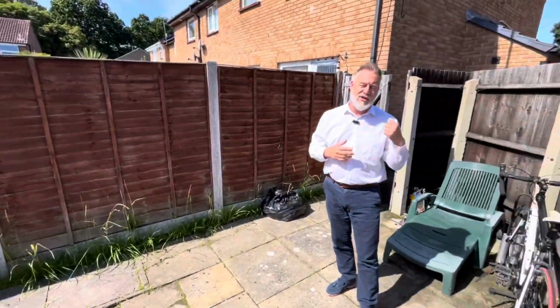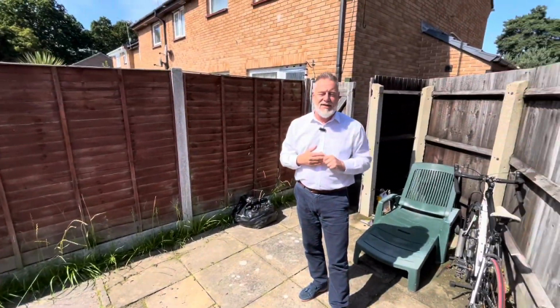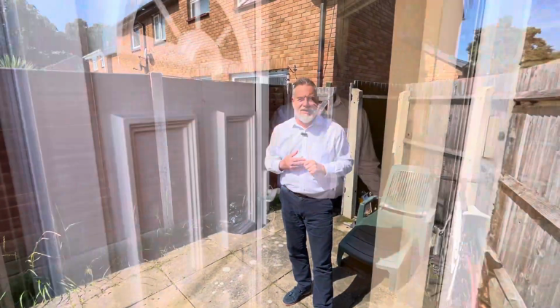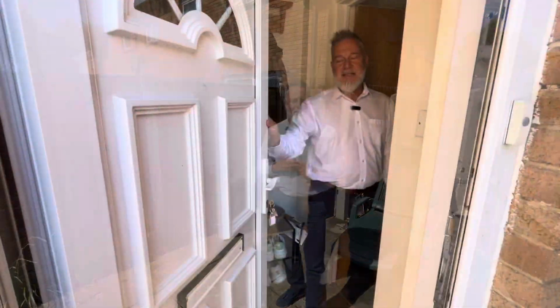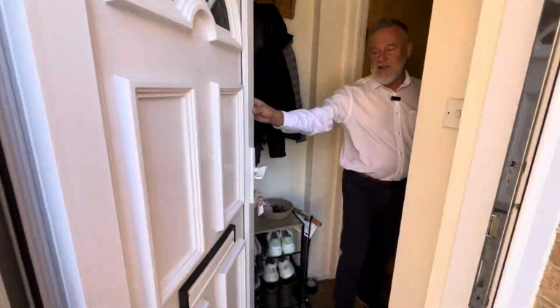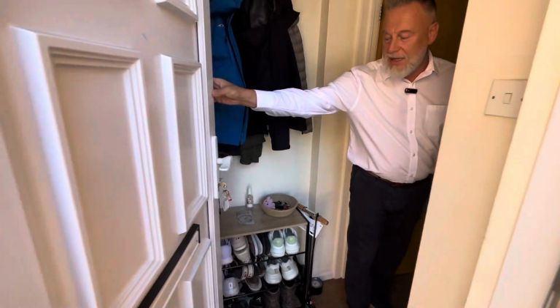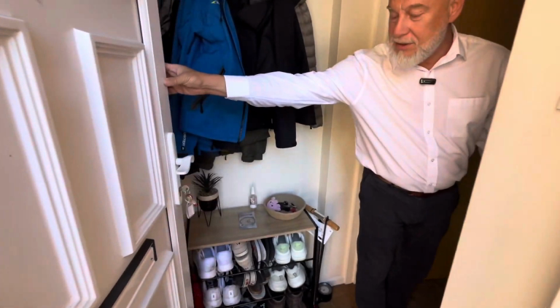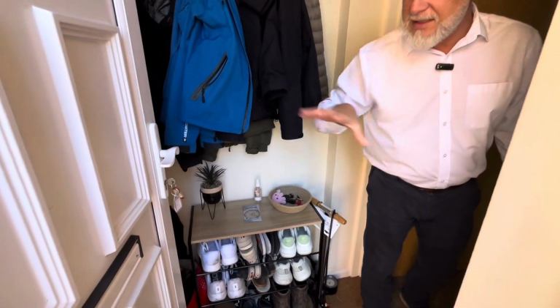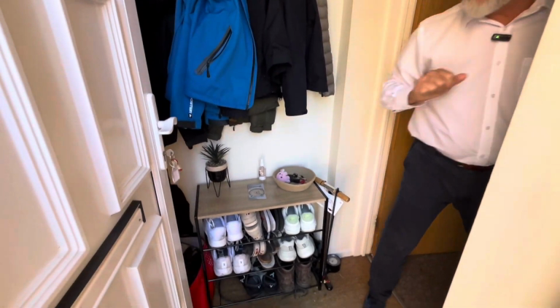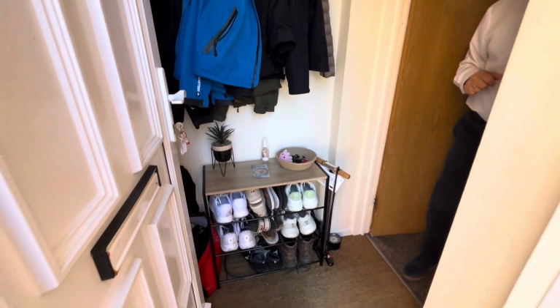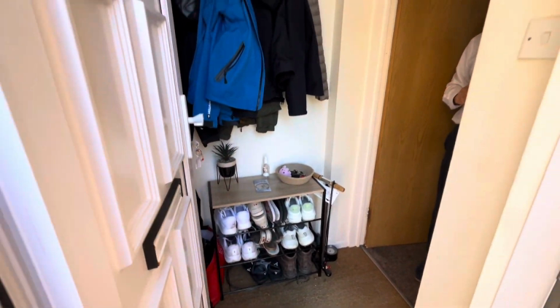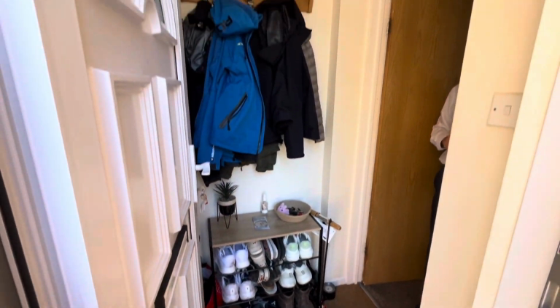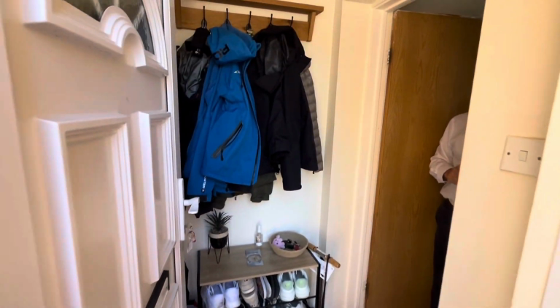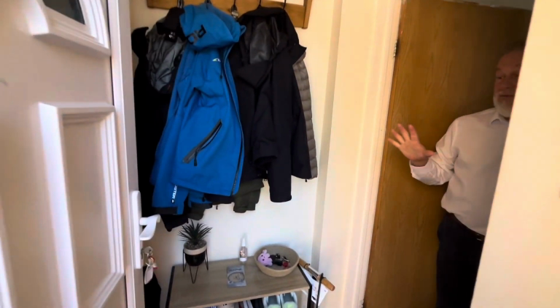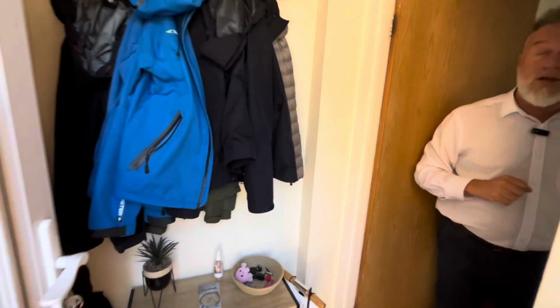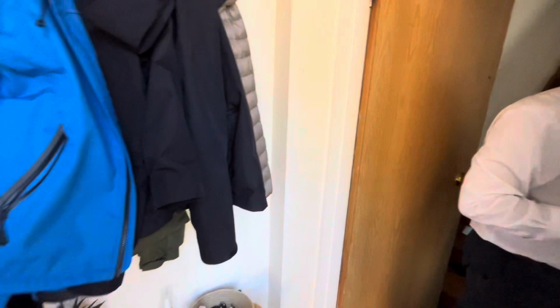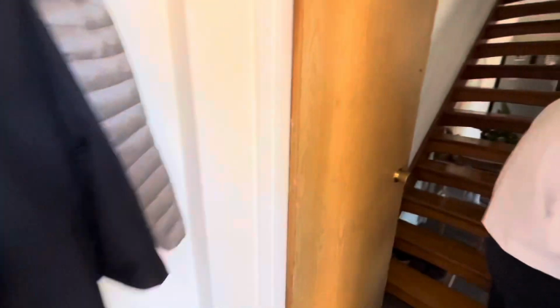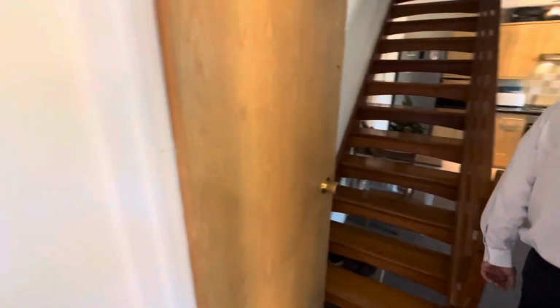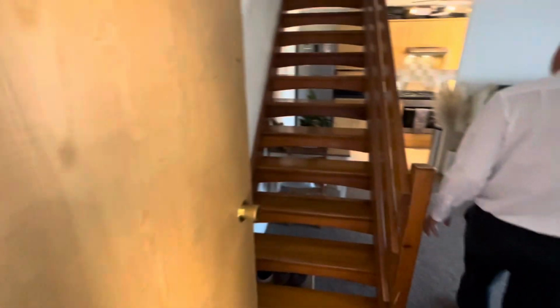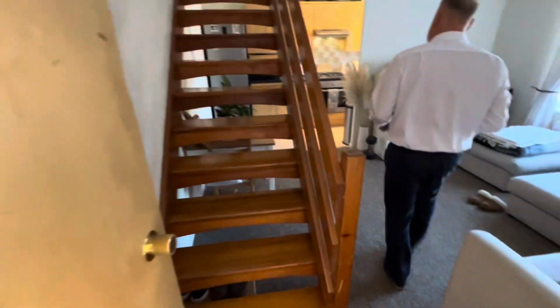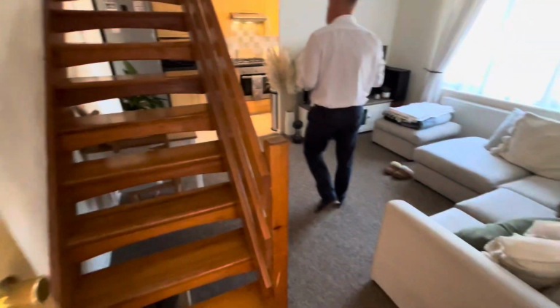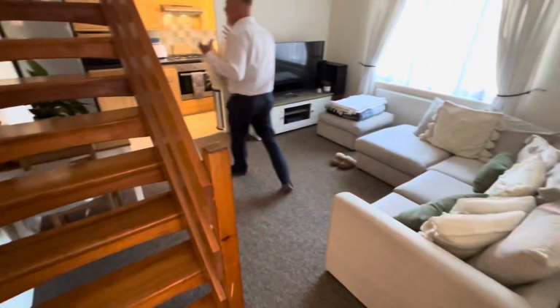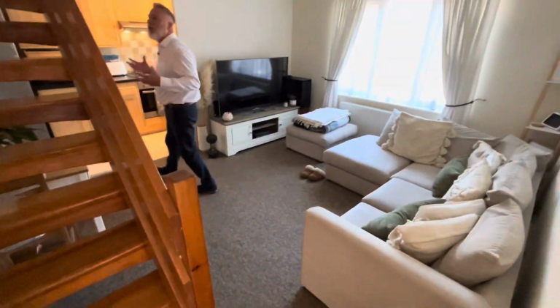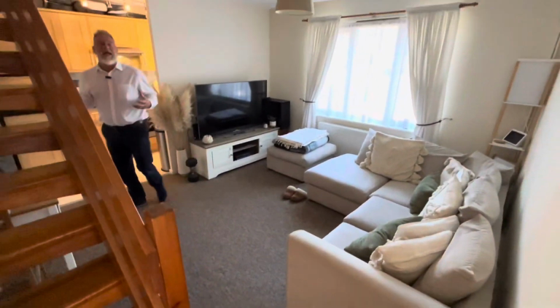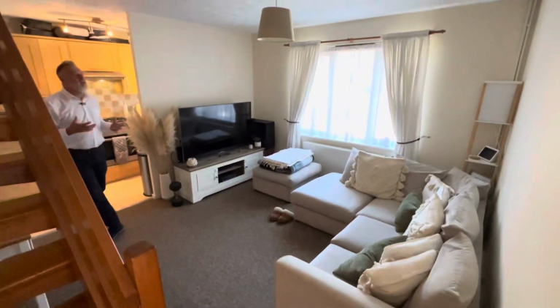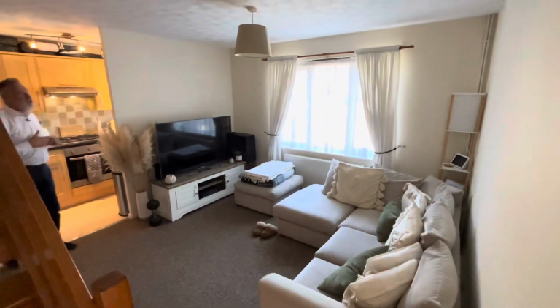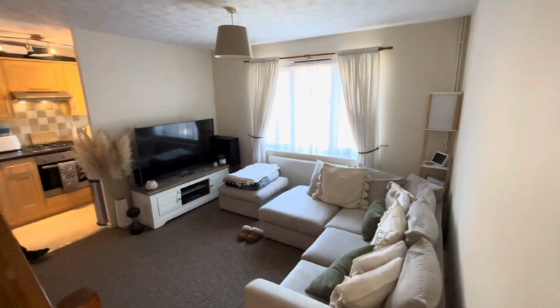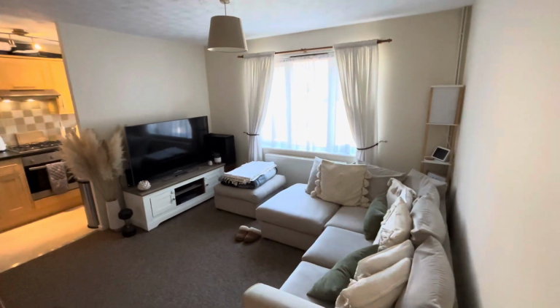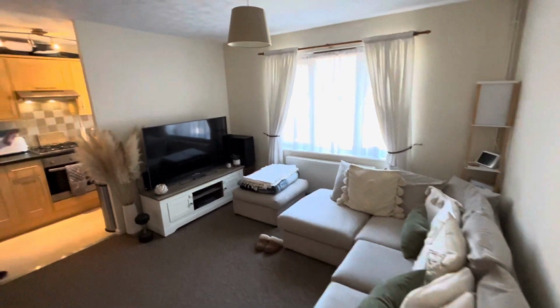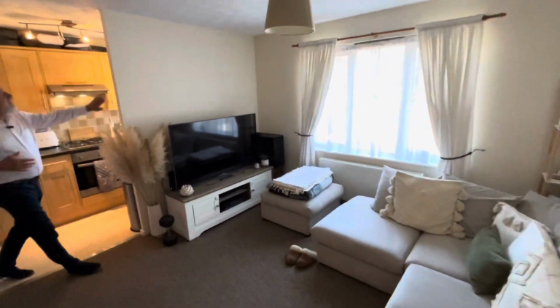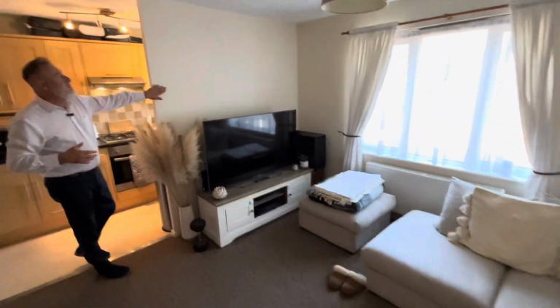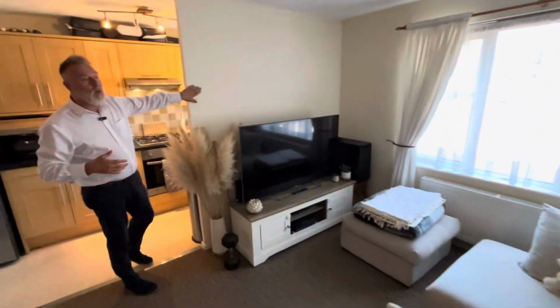Just going to show you inside the property. Coming inside you come straight into a nice little entrance lobby, ideal for hanging your coats, and straight into this lovely open plan lounge kitchen. It's divided by a partitioned wall.